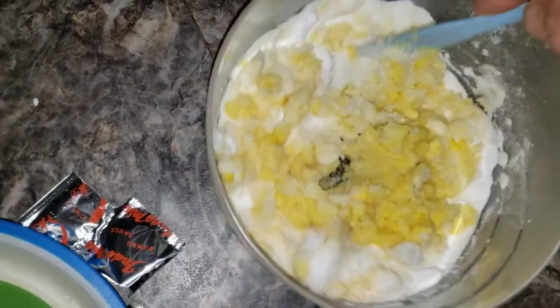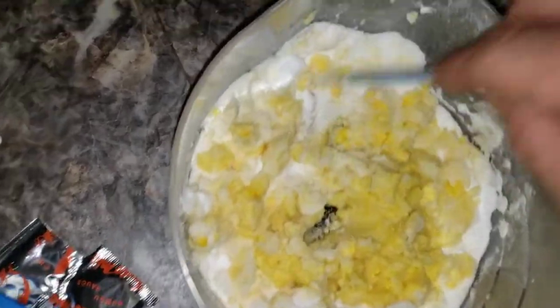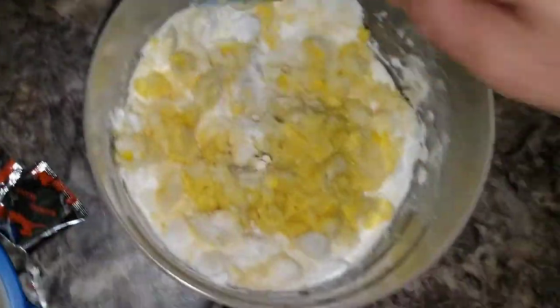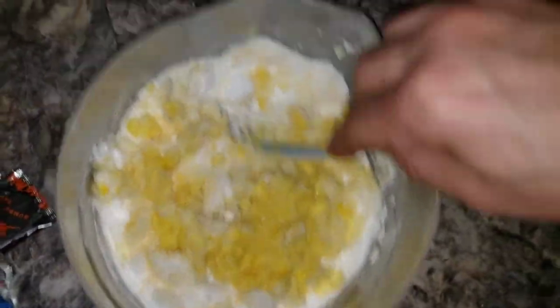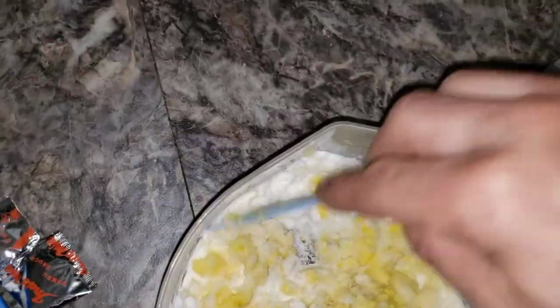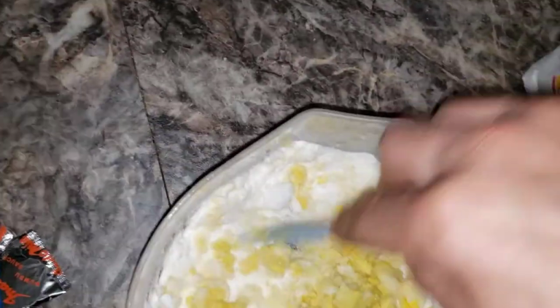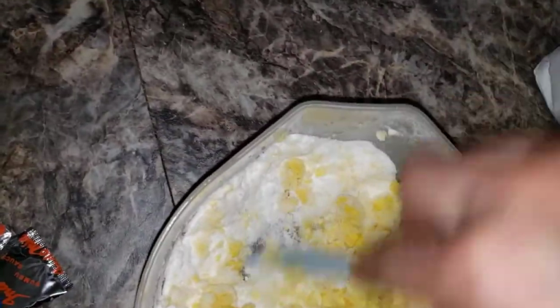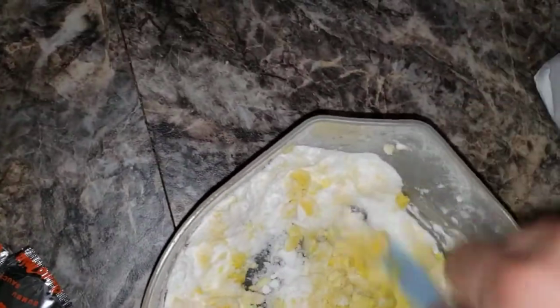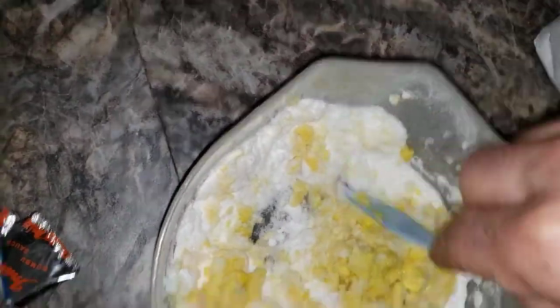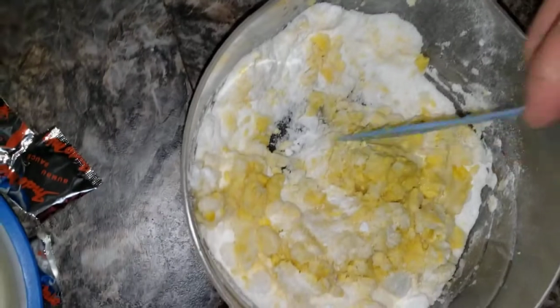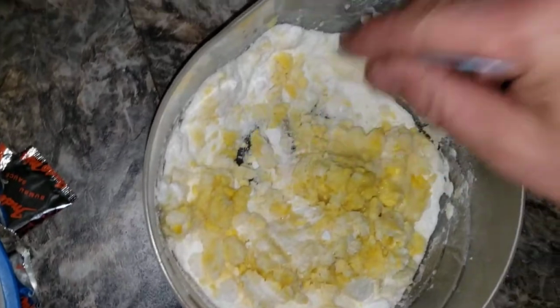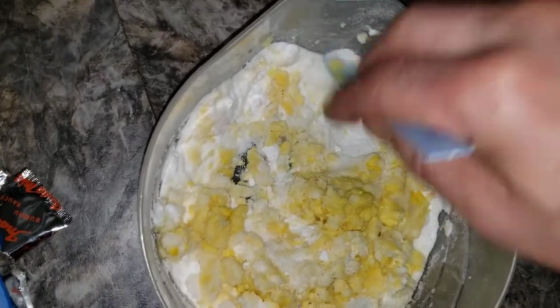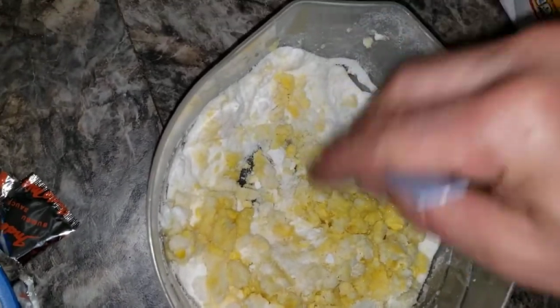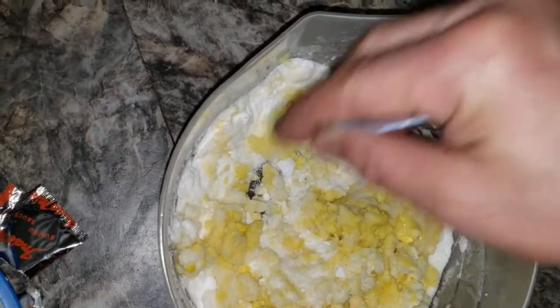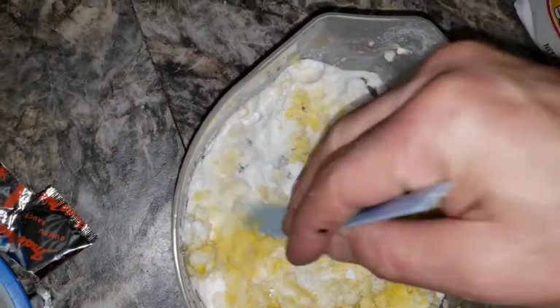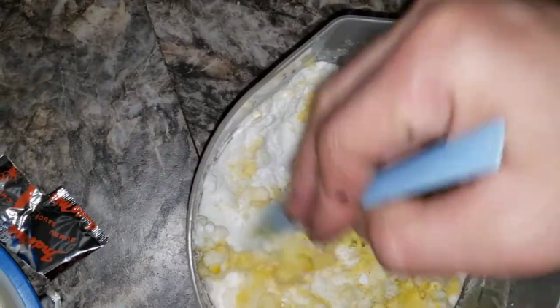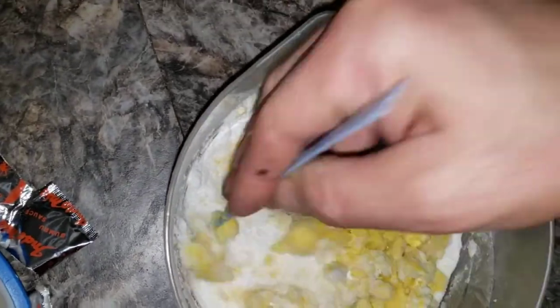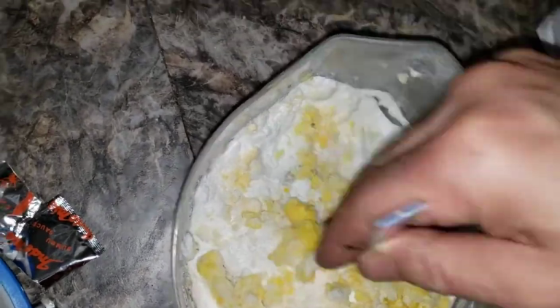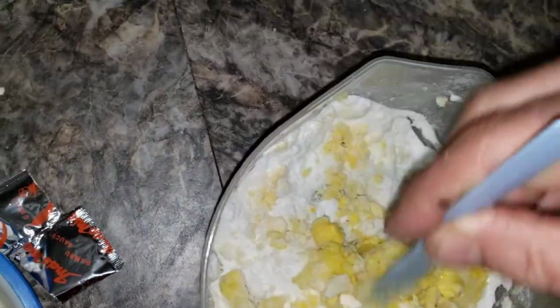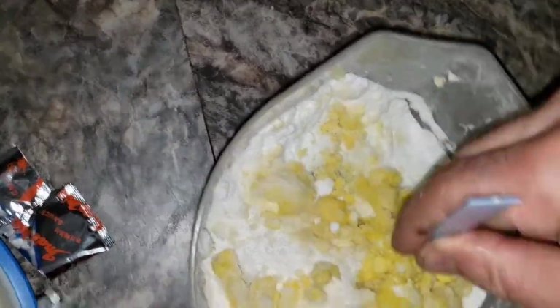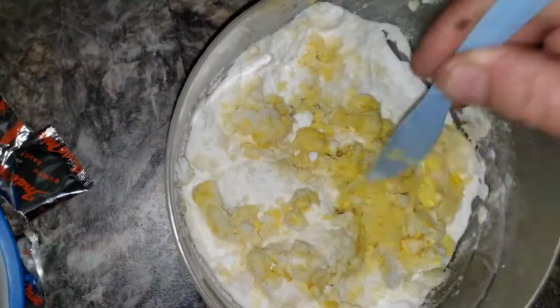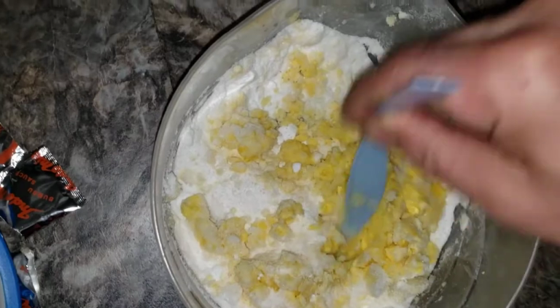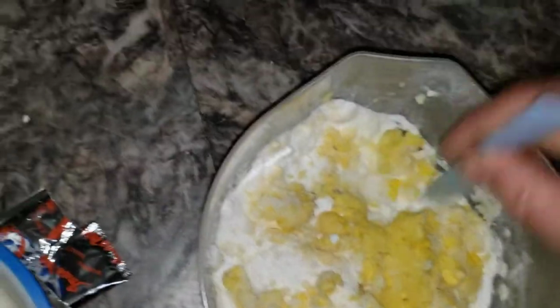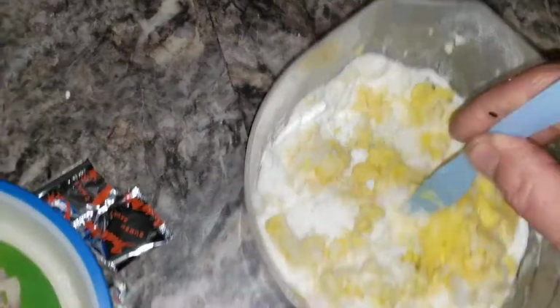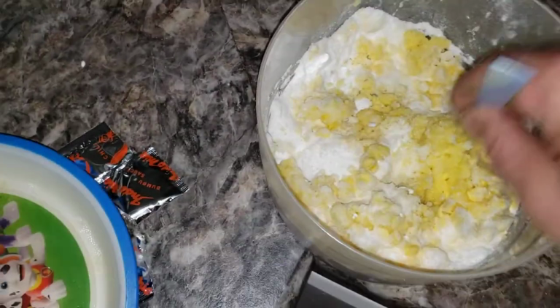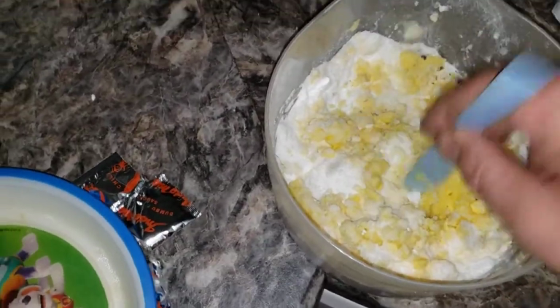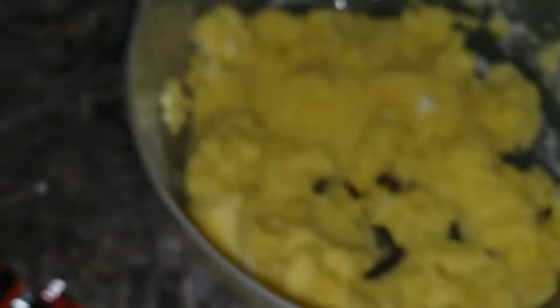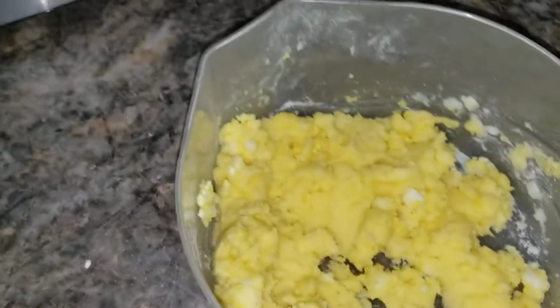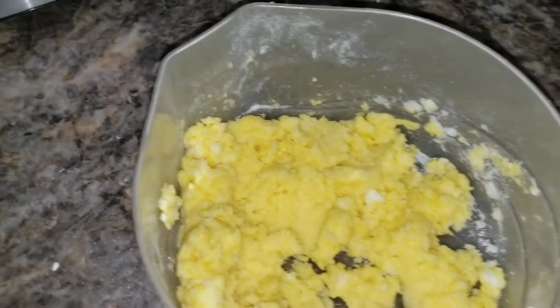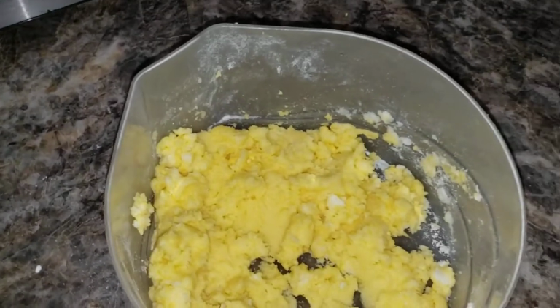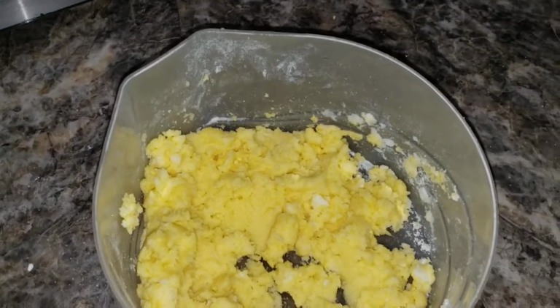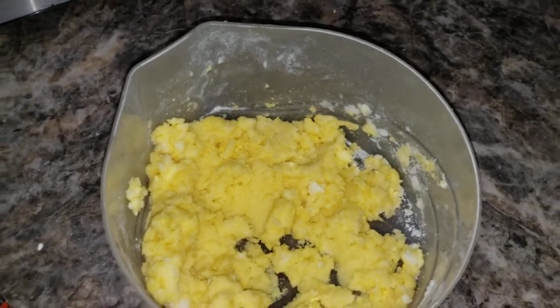I thought about adding peanut butter, but I want to try this first before I do another batch with peanut butter. All right, all mixed up.